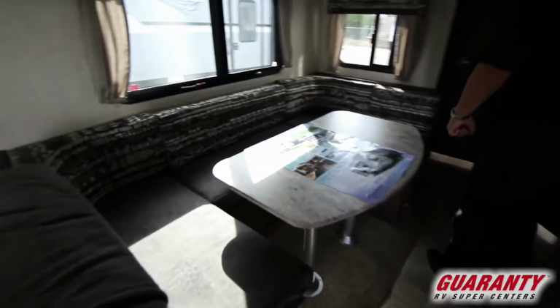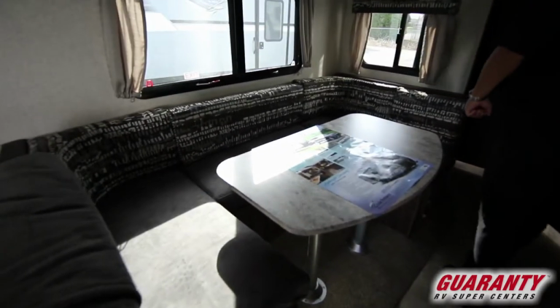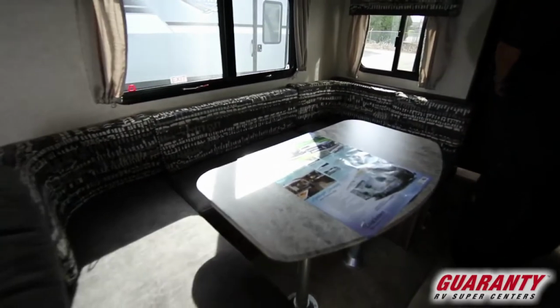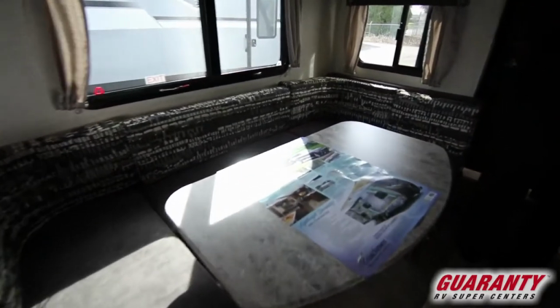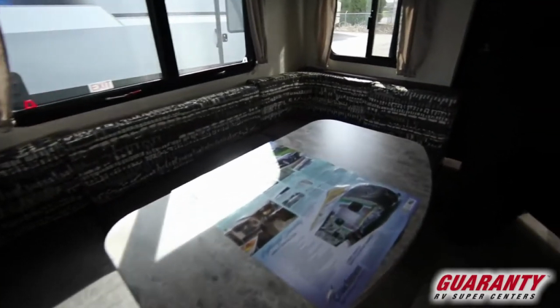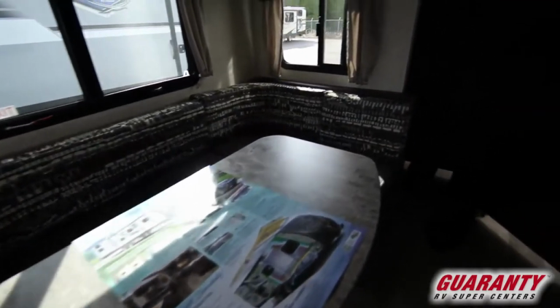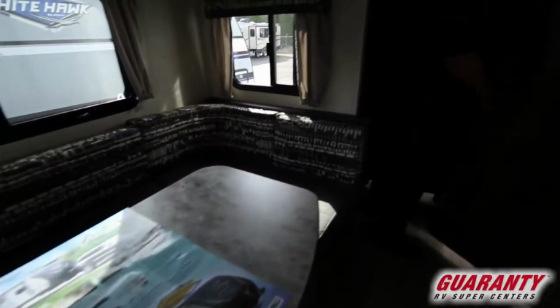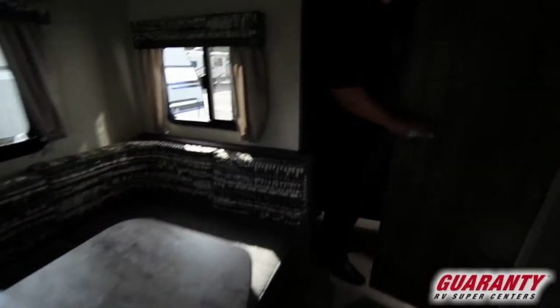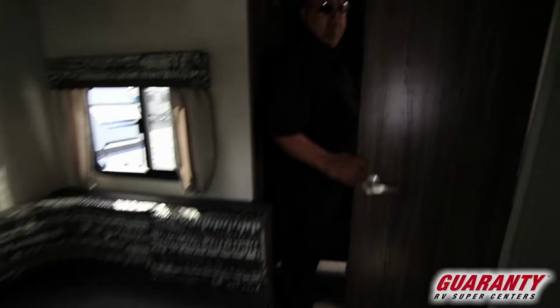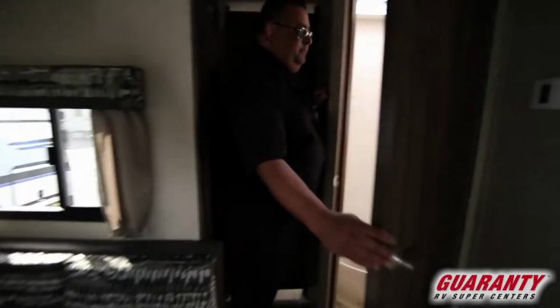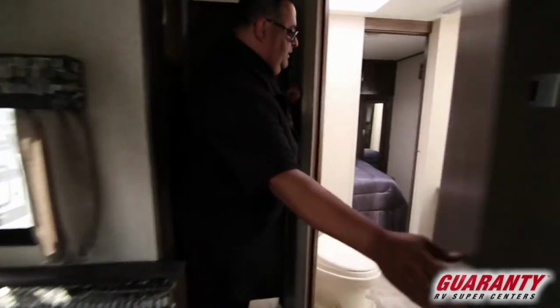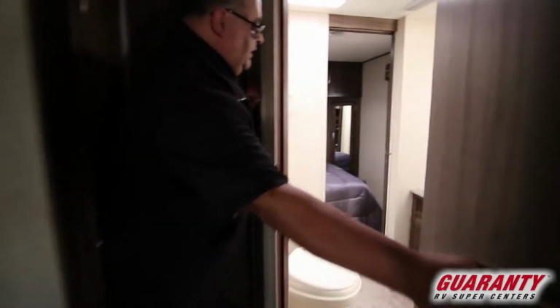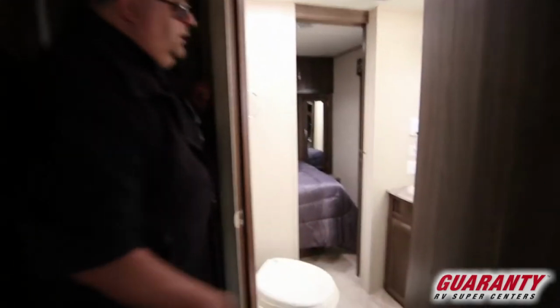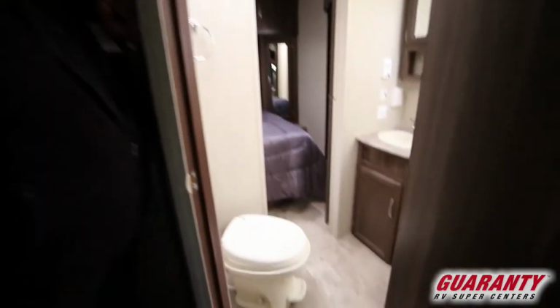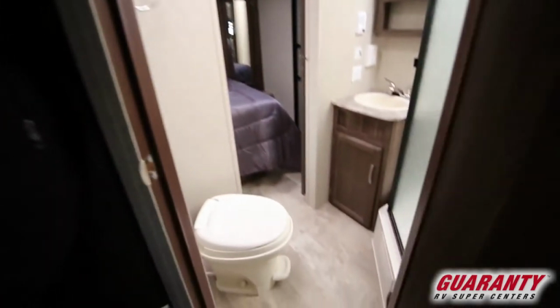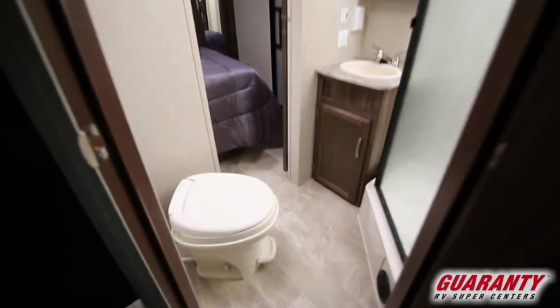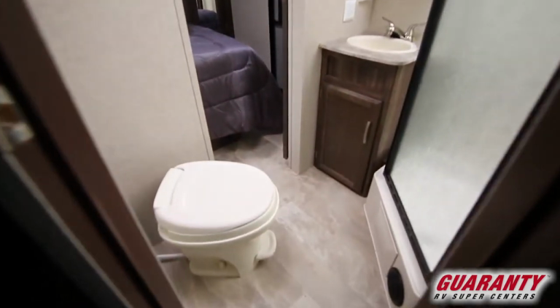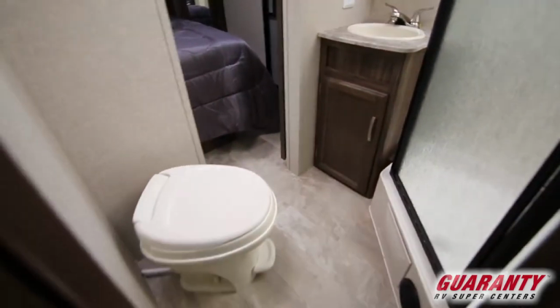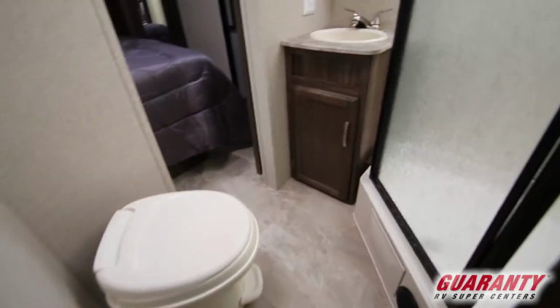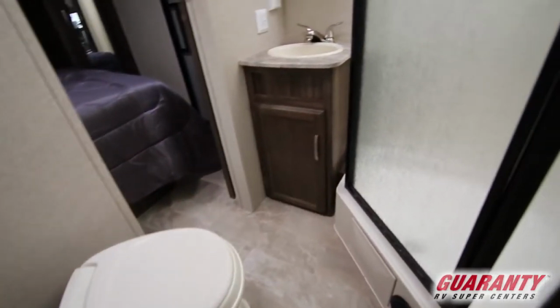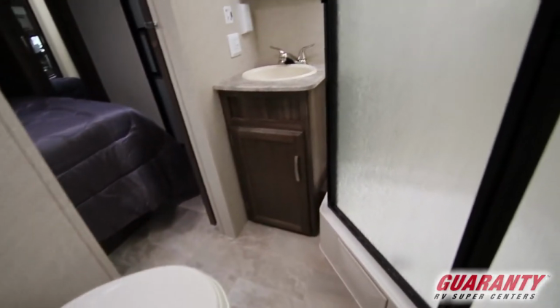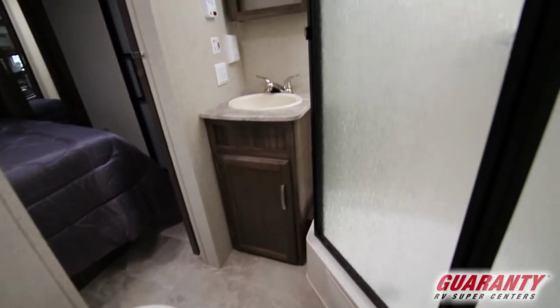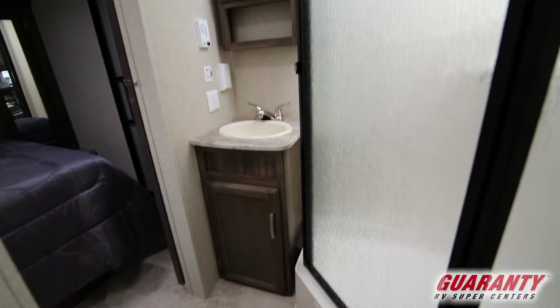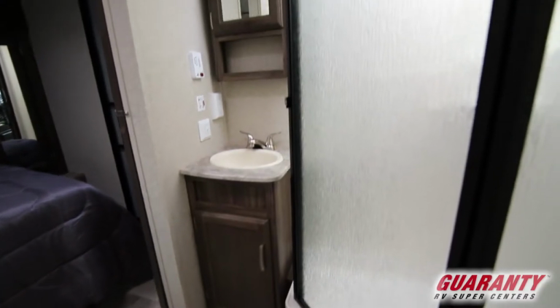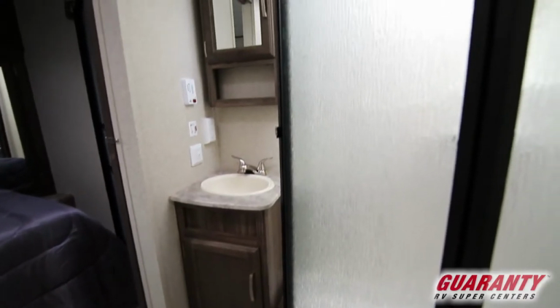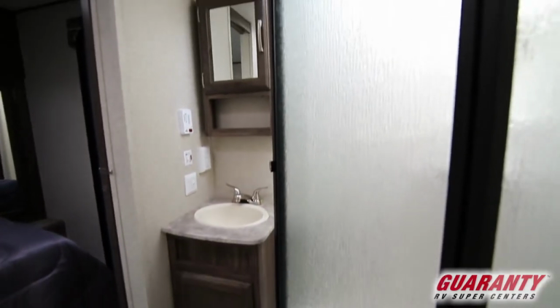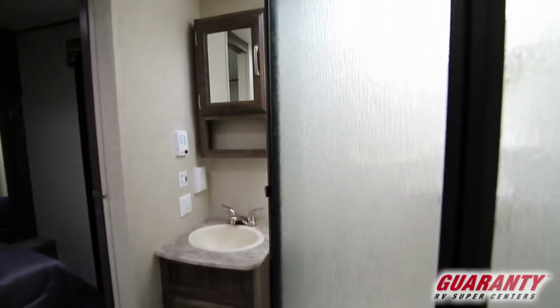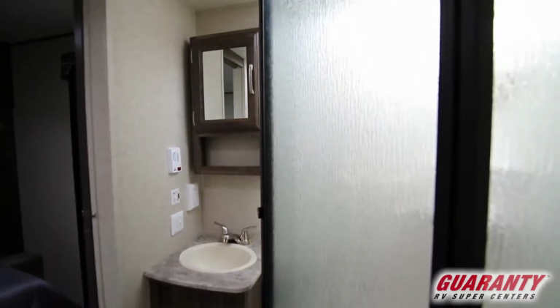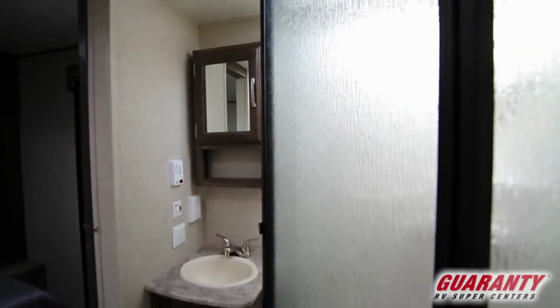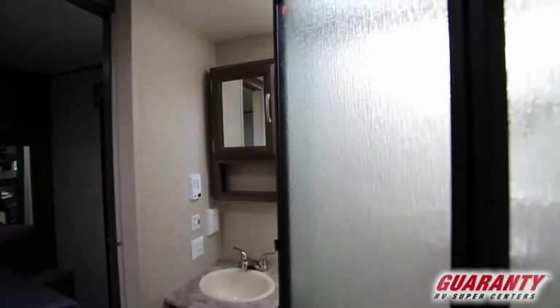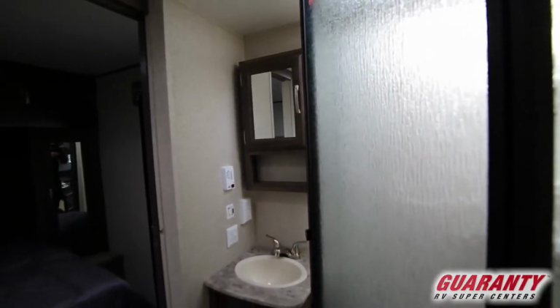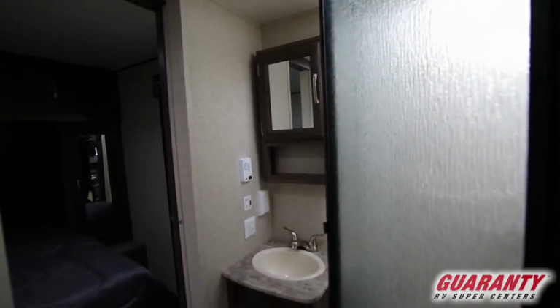In here we've got our bathroom. Nice little medicine cabinet, nice big shower with the skylight, toilet, and an entrance into the bedroom.